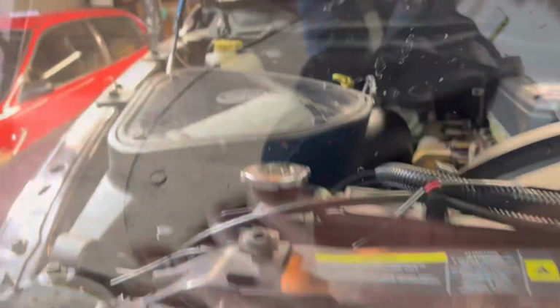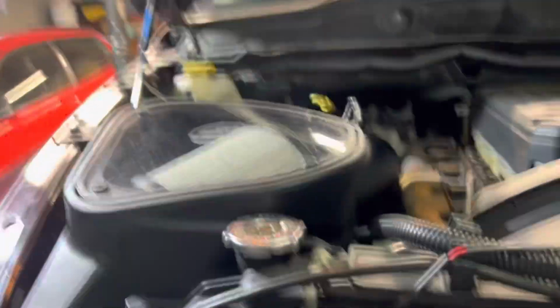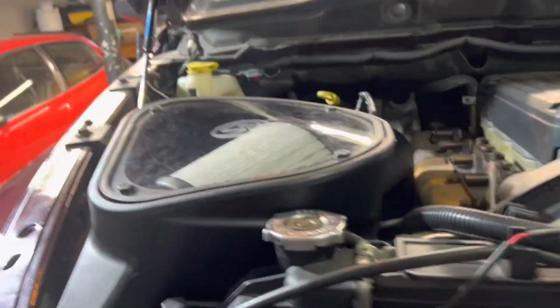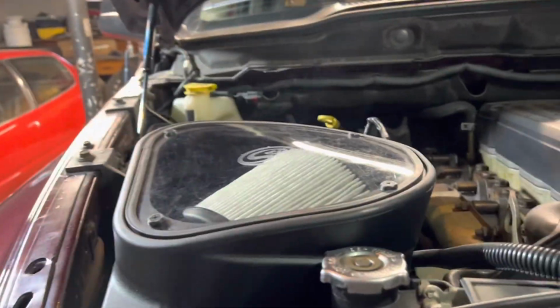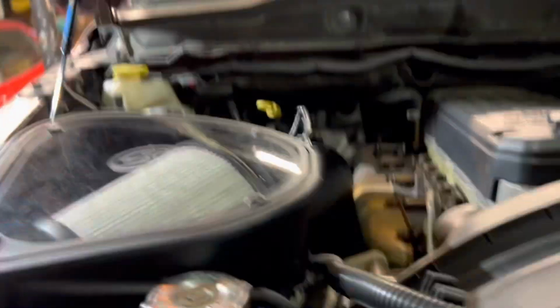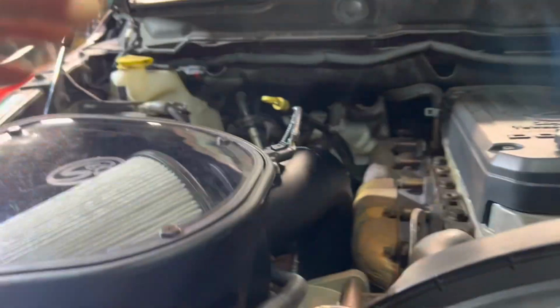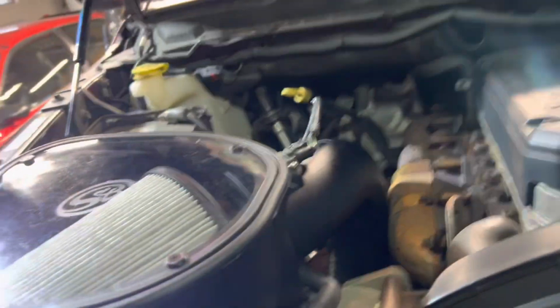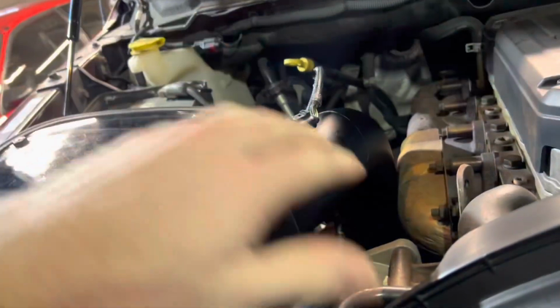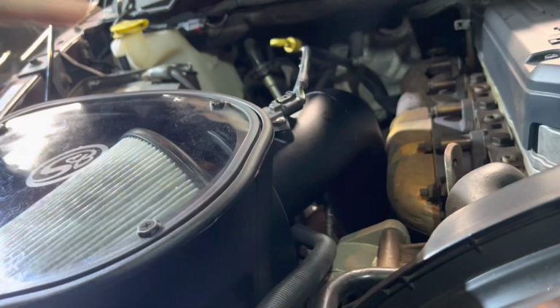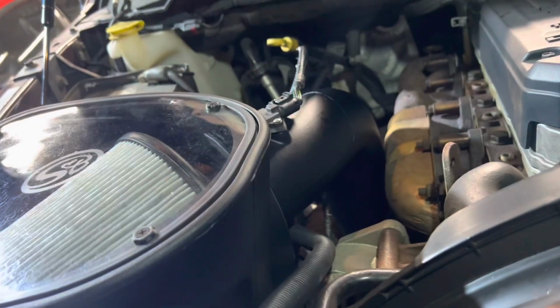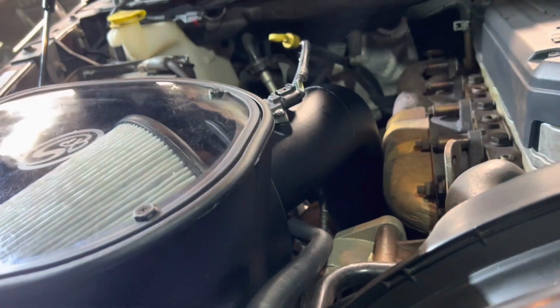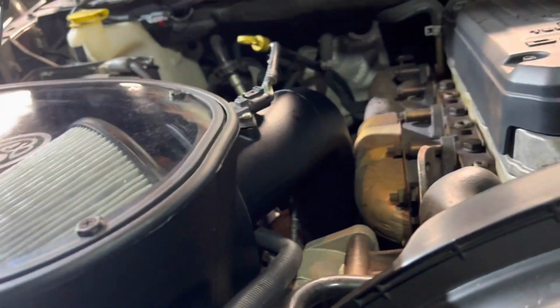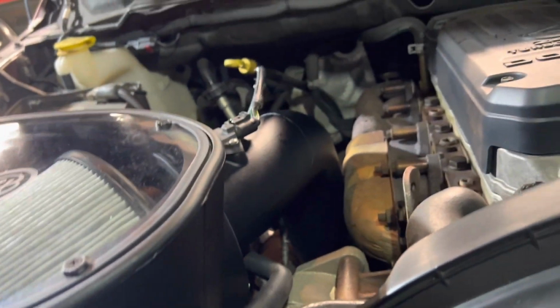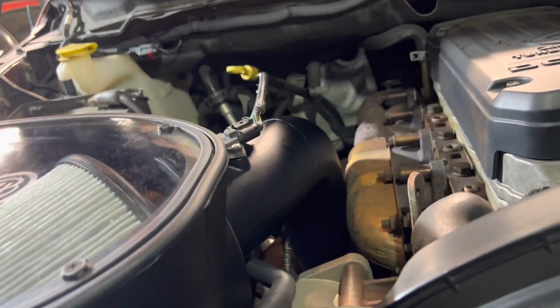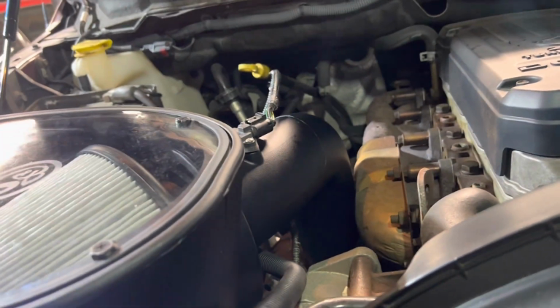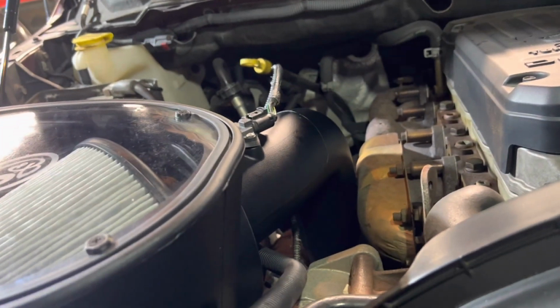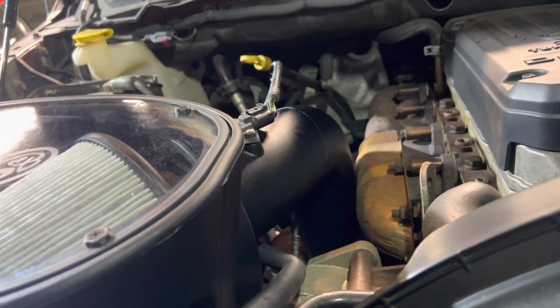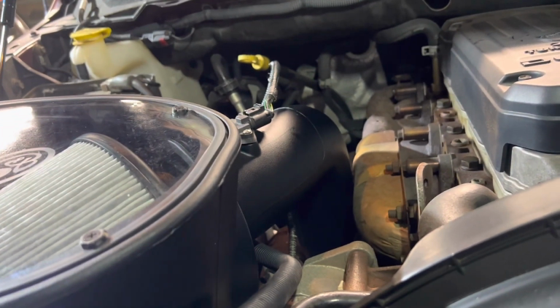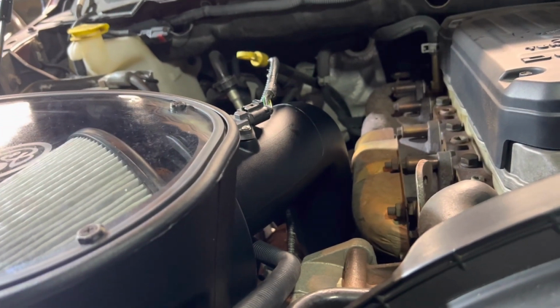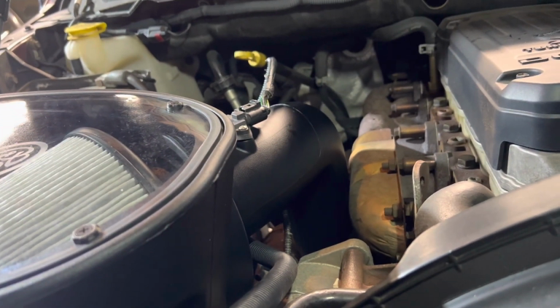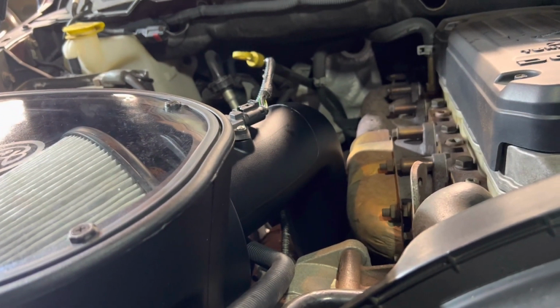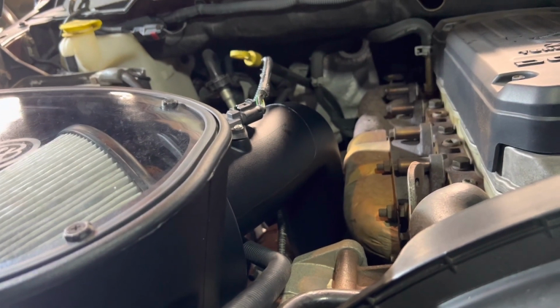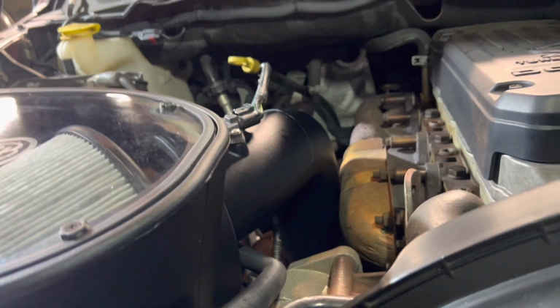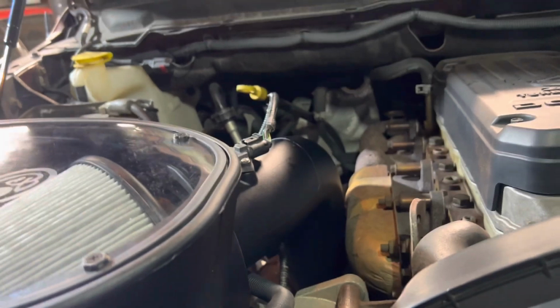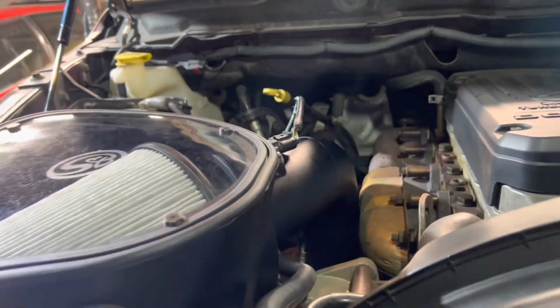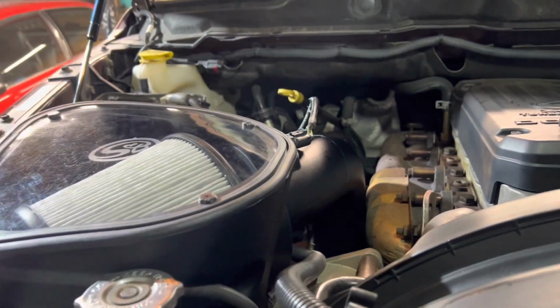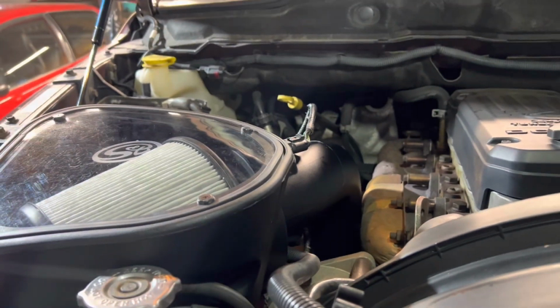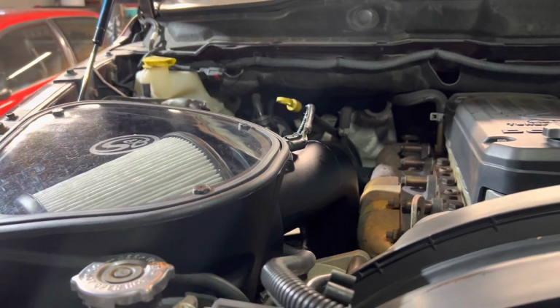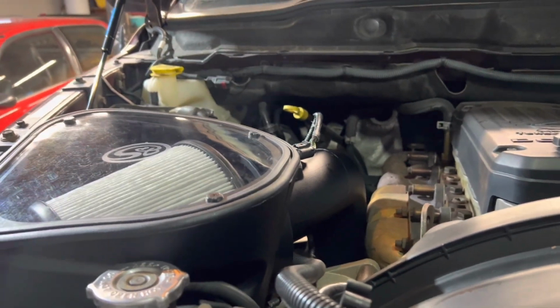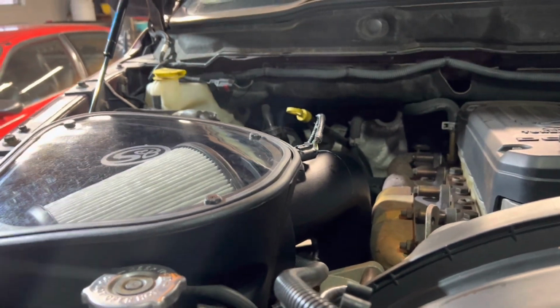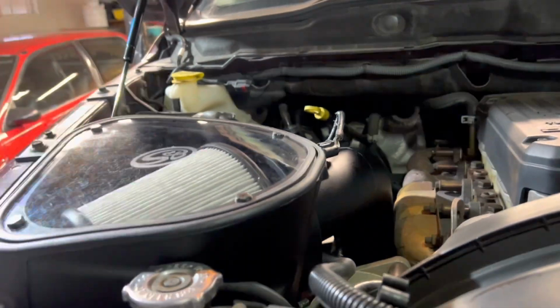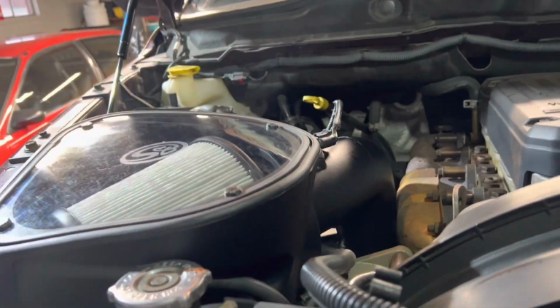Alright guys, the intake install is done. Super easy — if you've ever worked on any Cummins, basic hand tools. I think the only thing we needed was a 10, 12 millimeter, Phillips, and a flat, and the rest you can get on with.